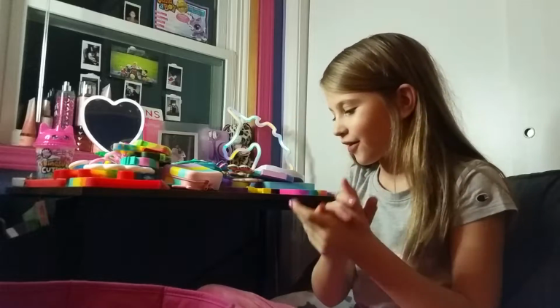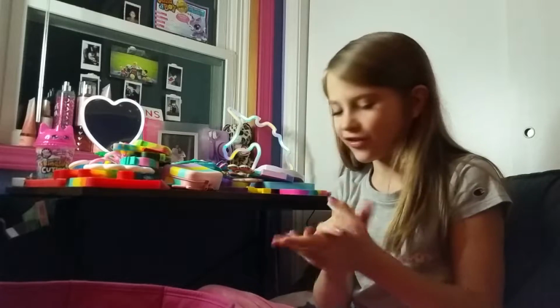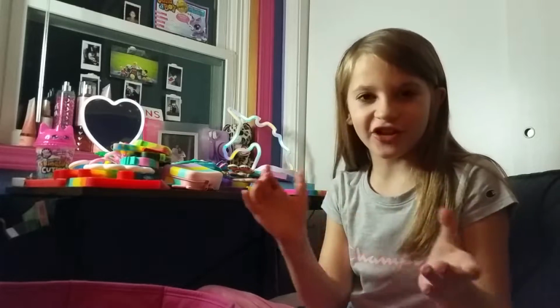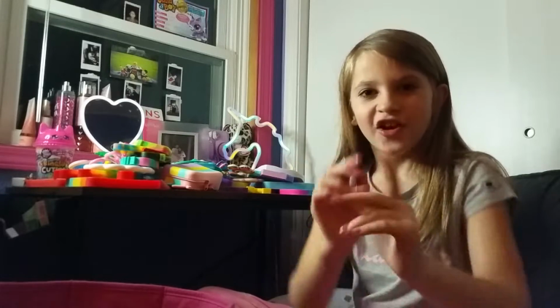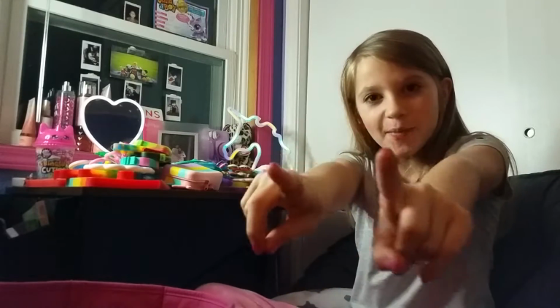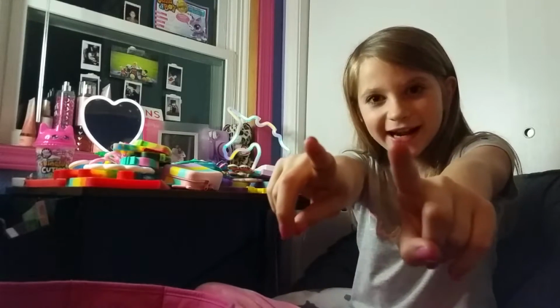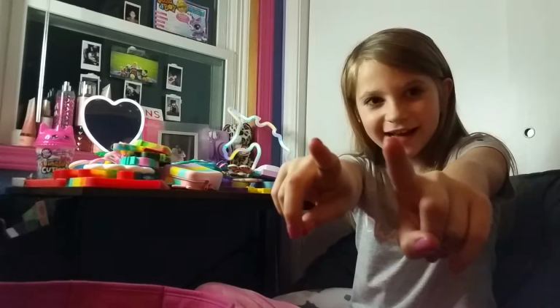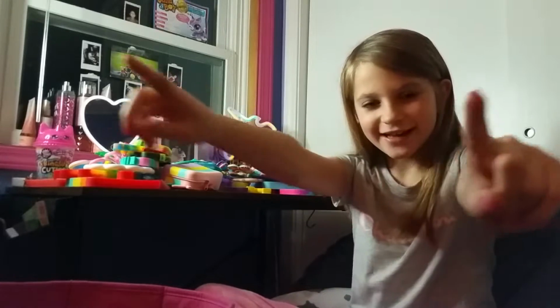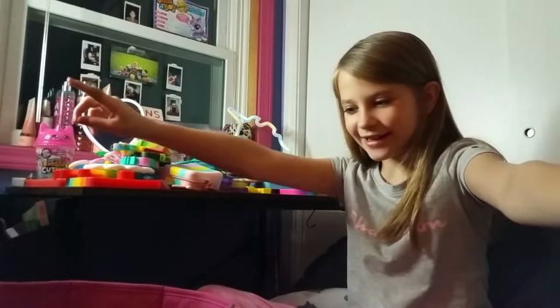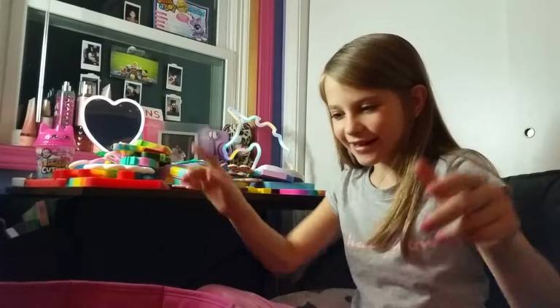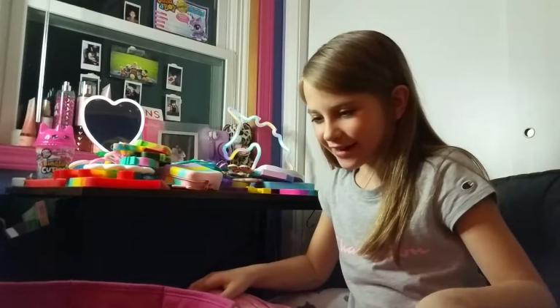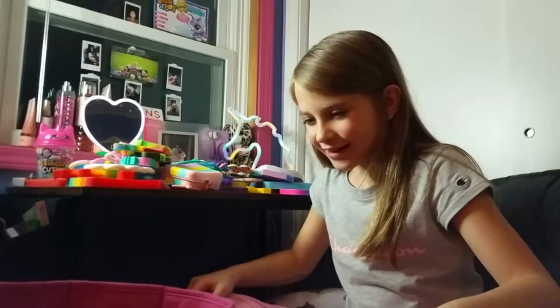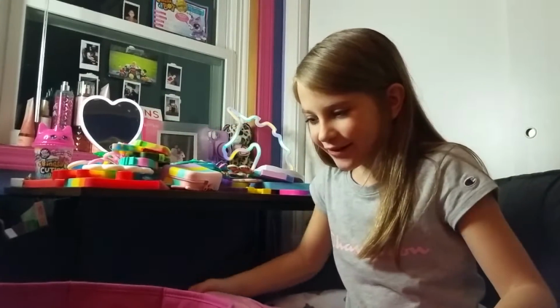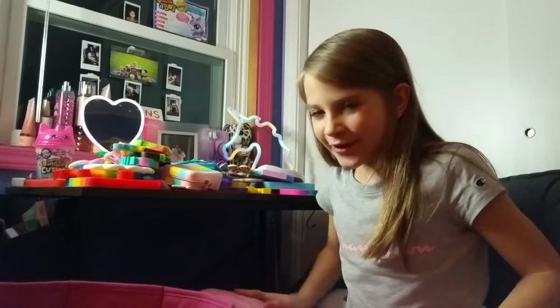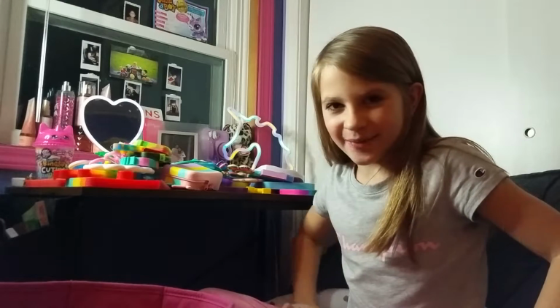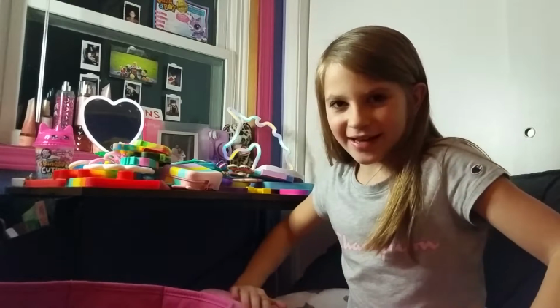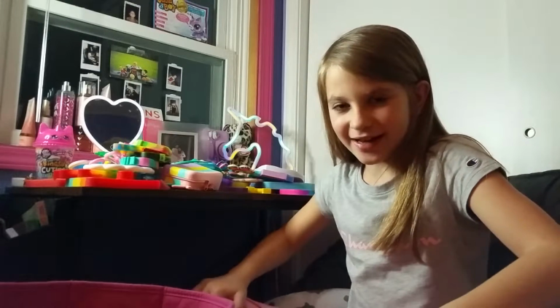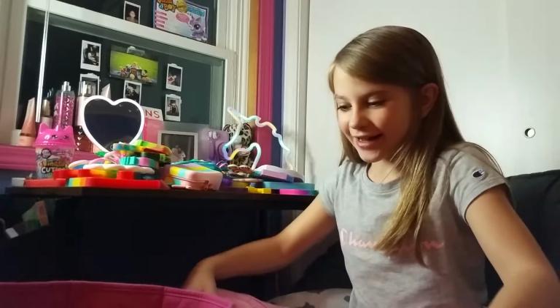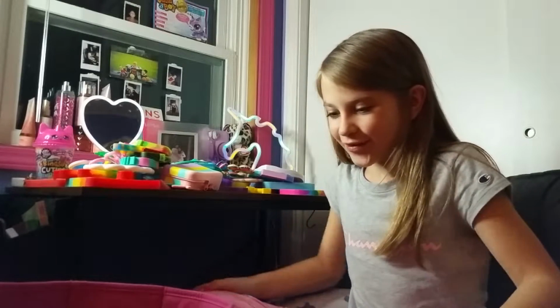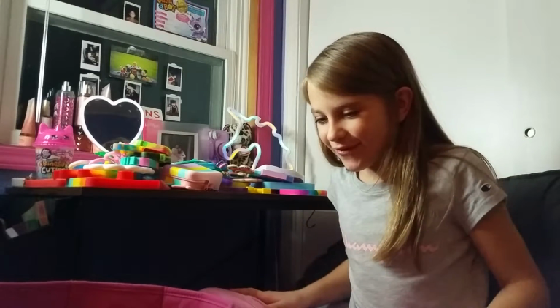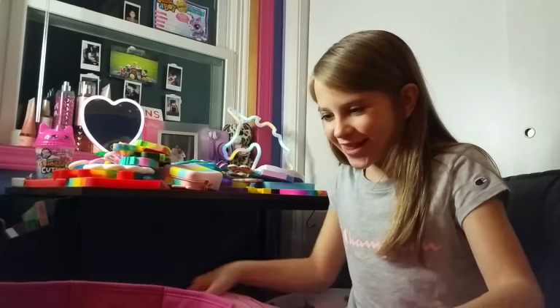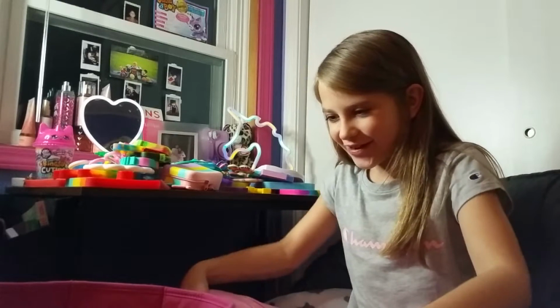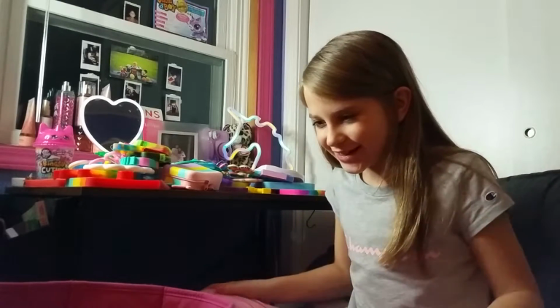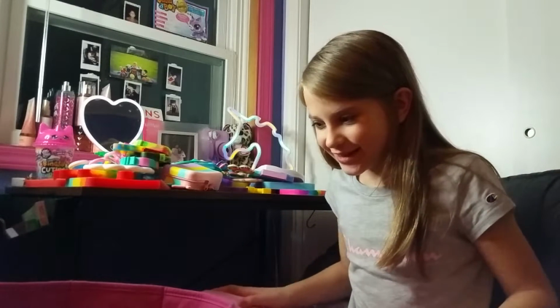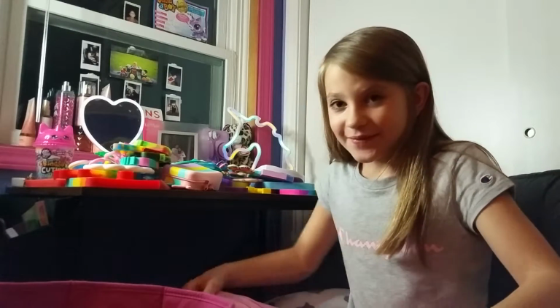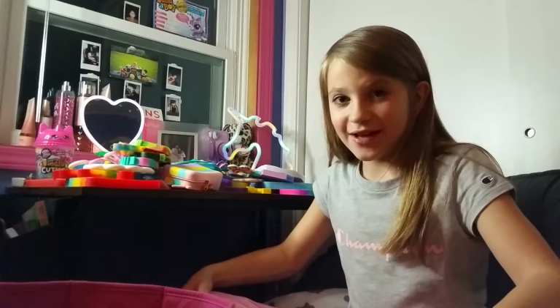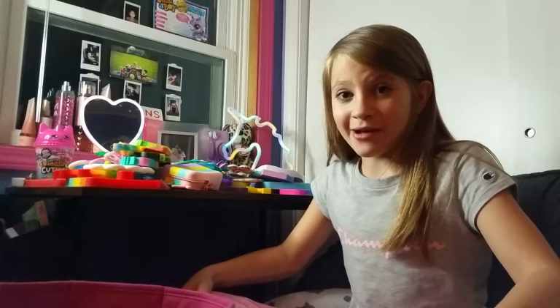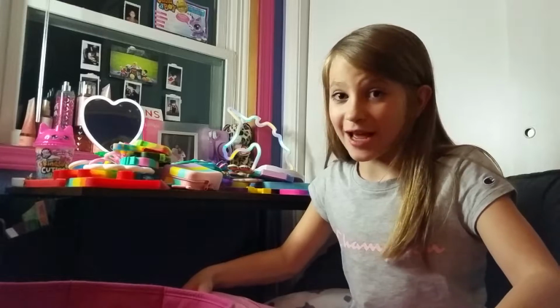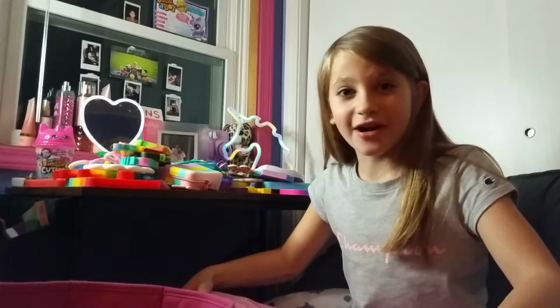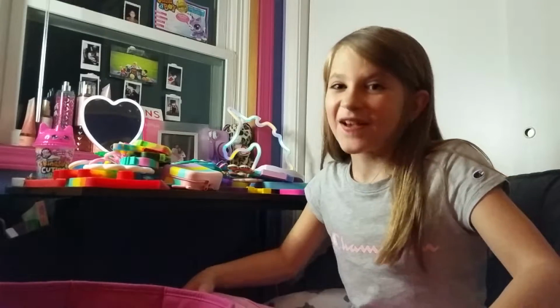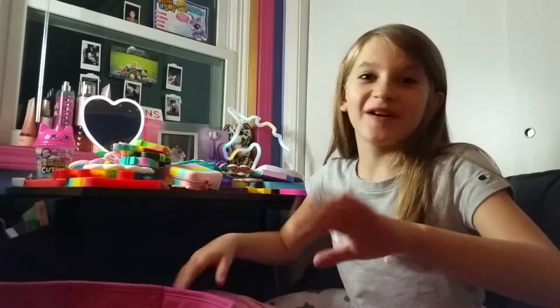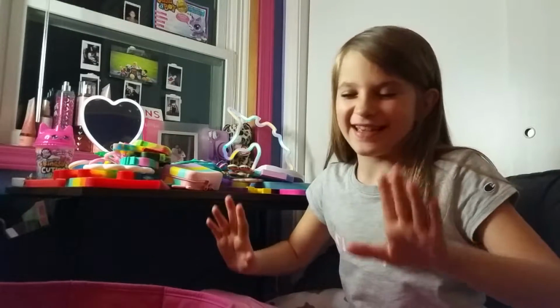Congratulations, you made it! We're going to be doing my fidgets now. Probably 10 parts. We'll see.